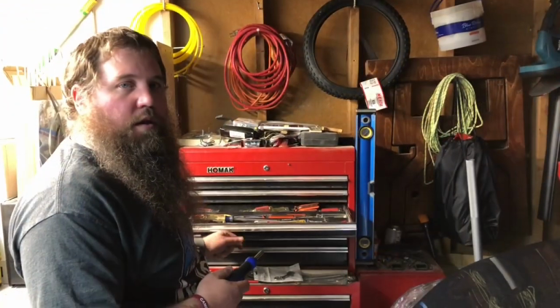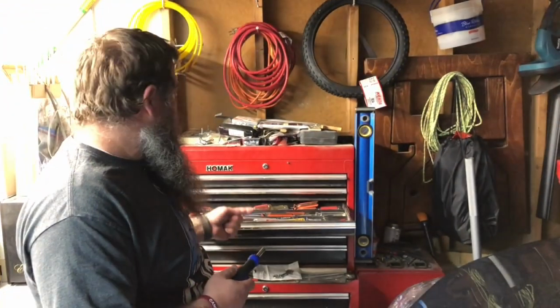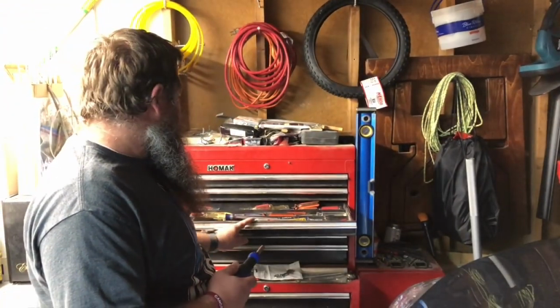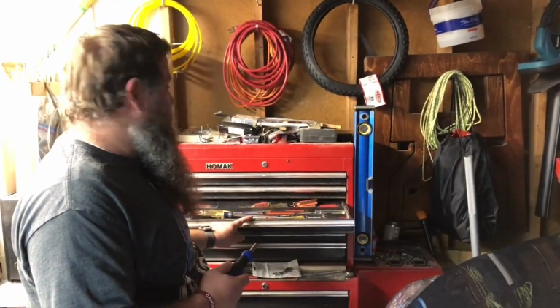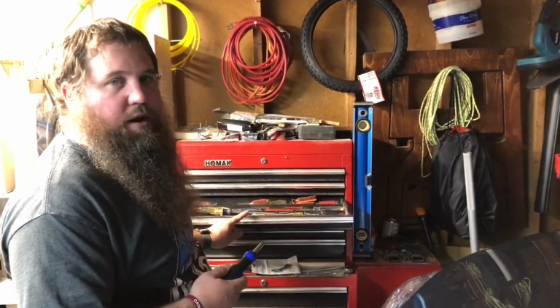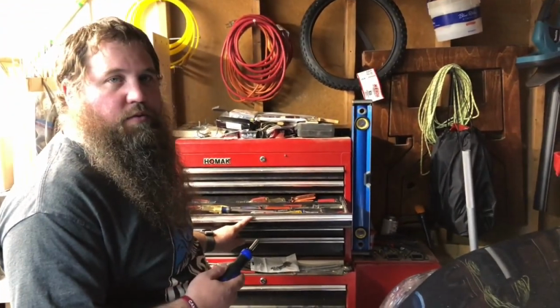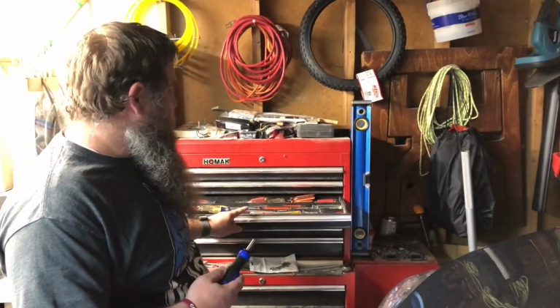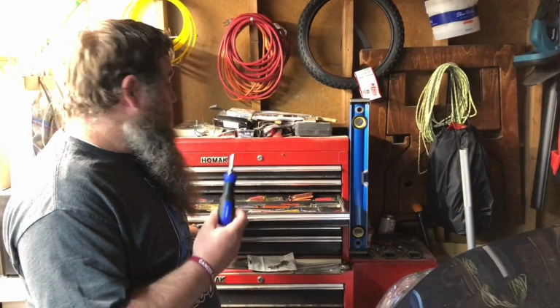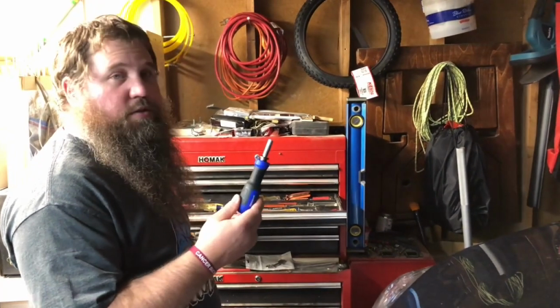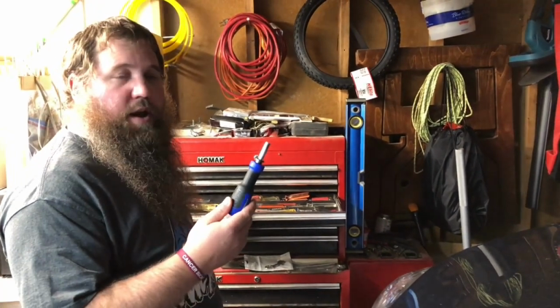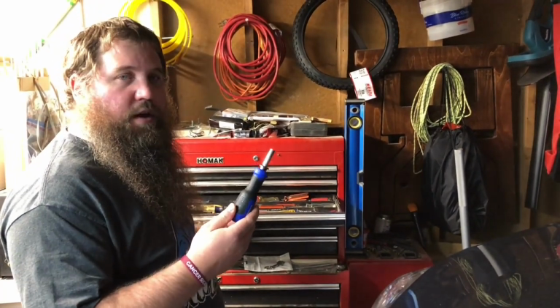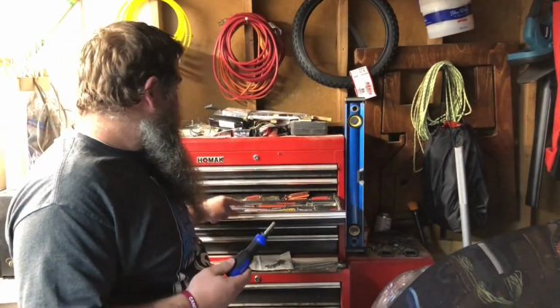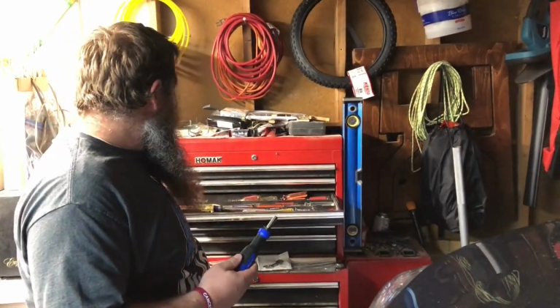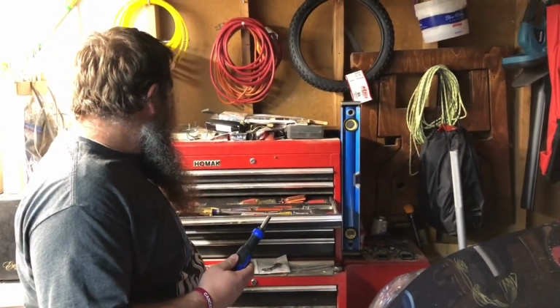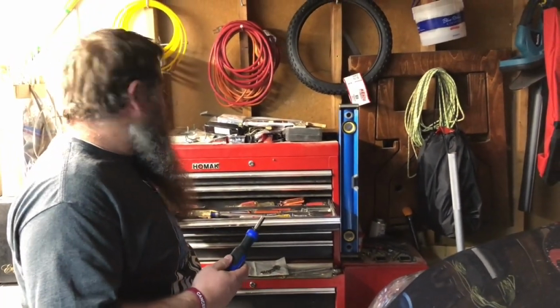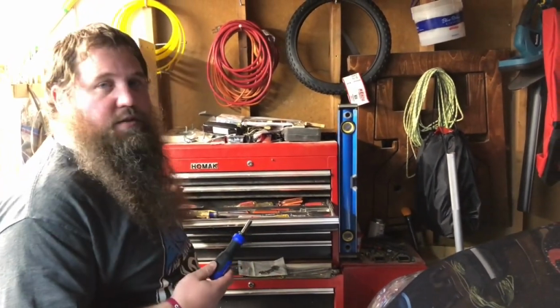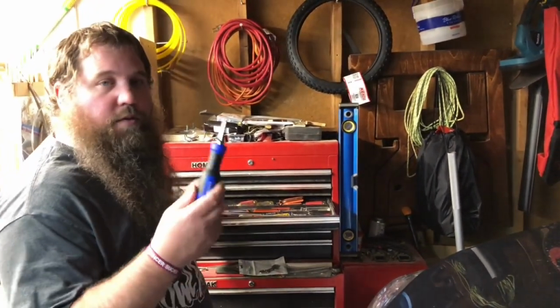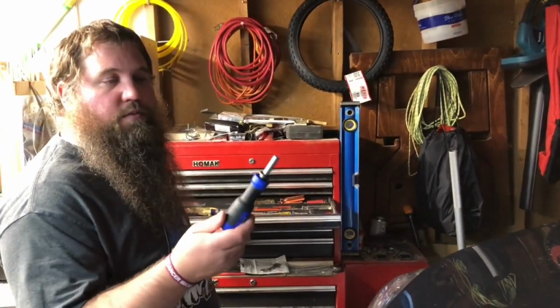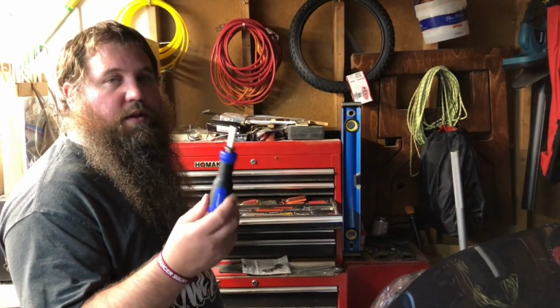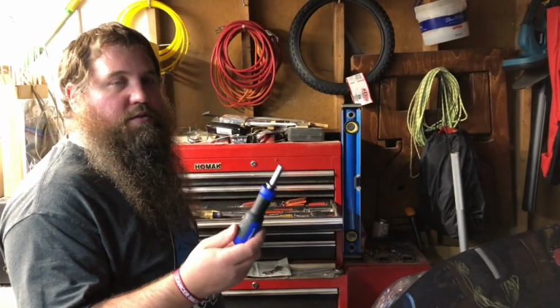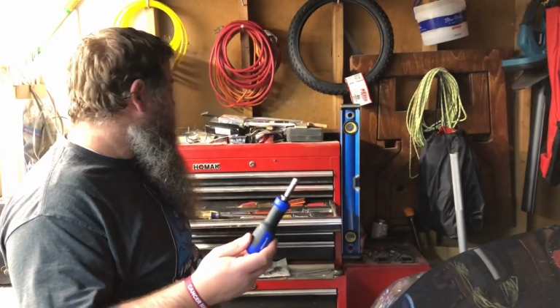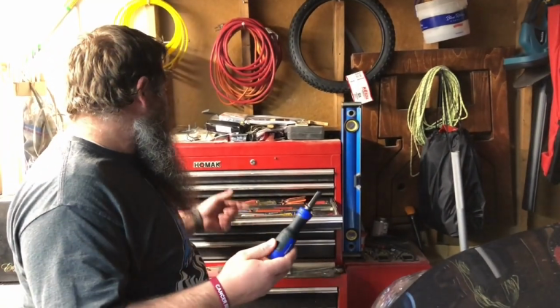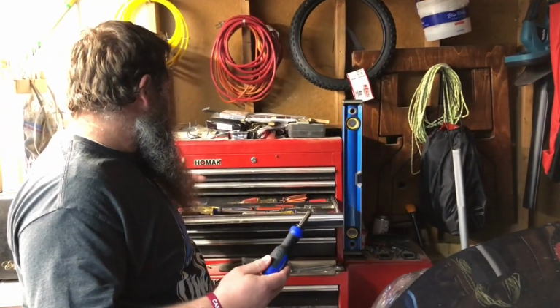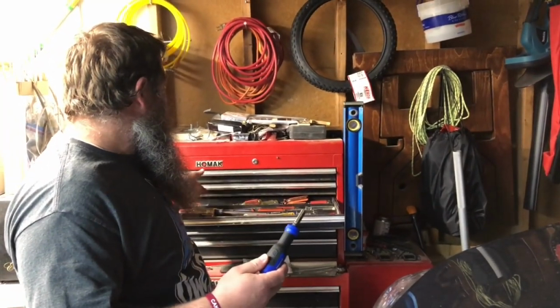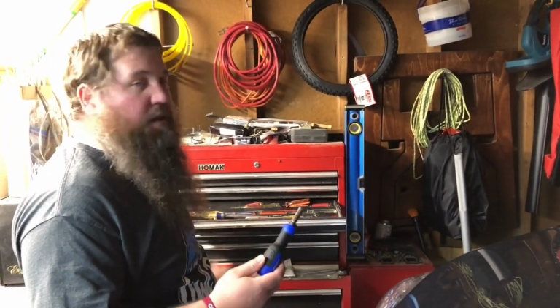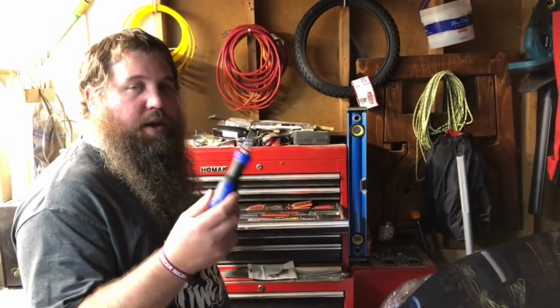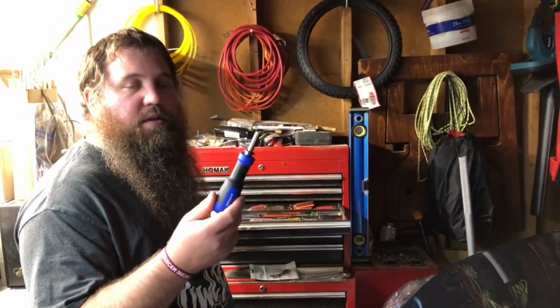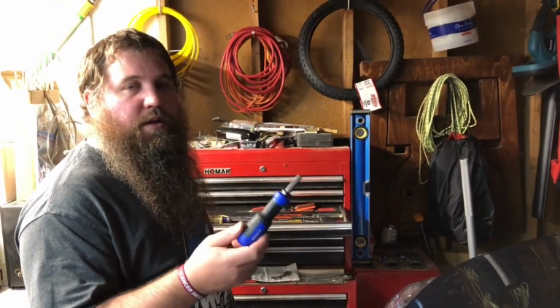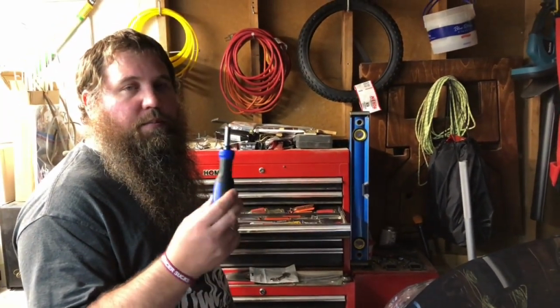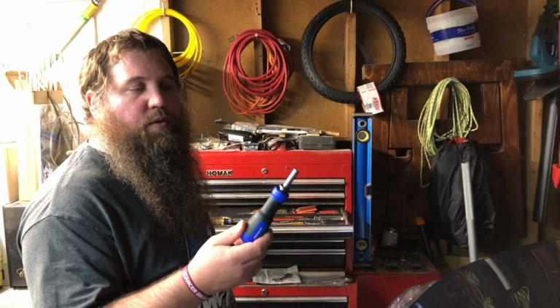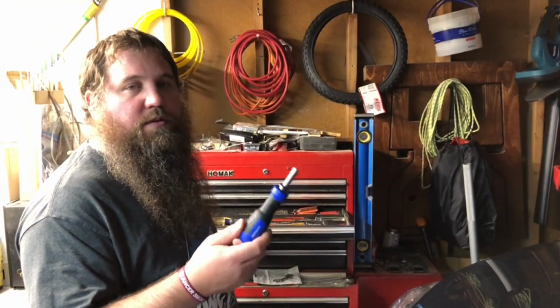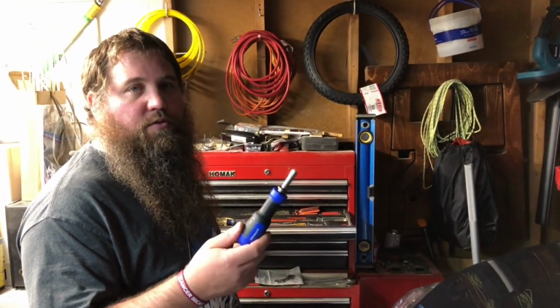You can see my screwdriver drawer here on my toolbox. This one screwdriver can pretty much do all of these with just one little teeny screwdriver, which is really nice because that's a lot of space but it can be done with one simple screwdriver.